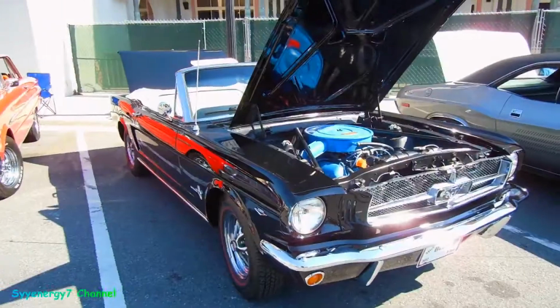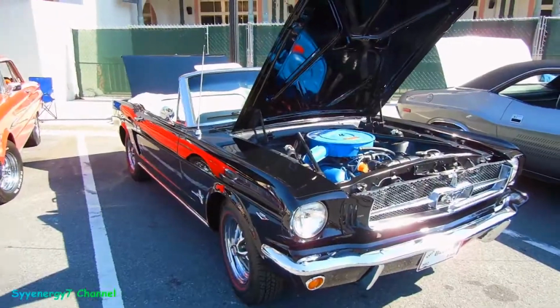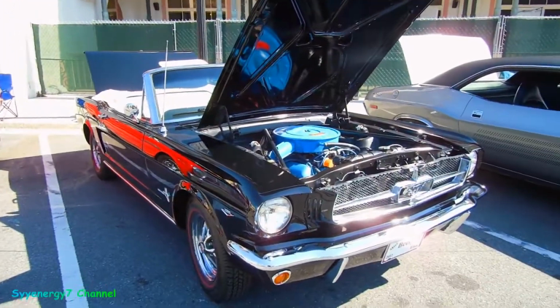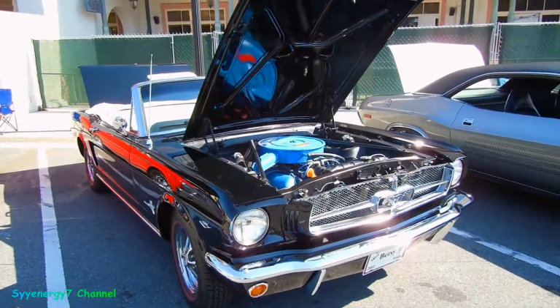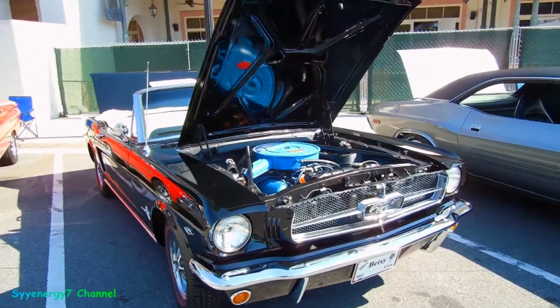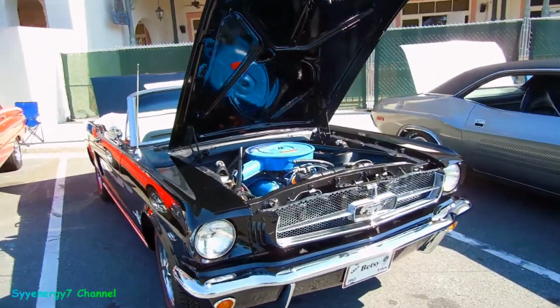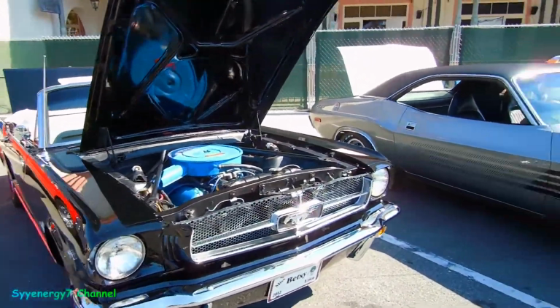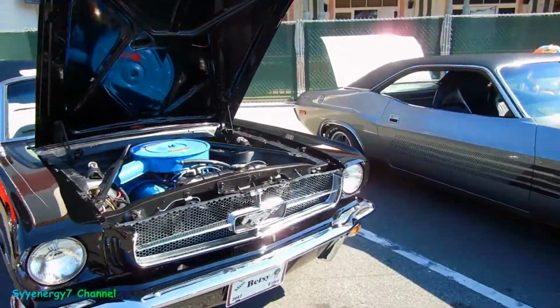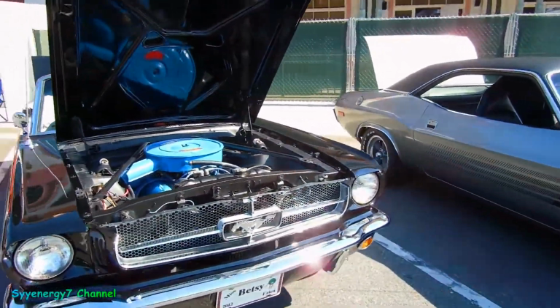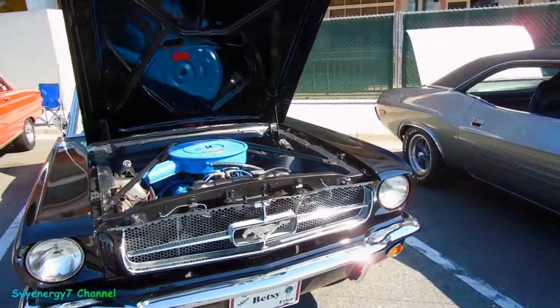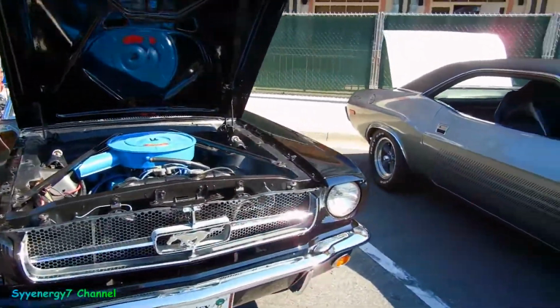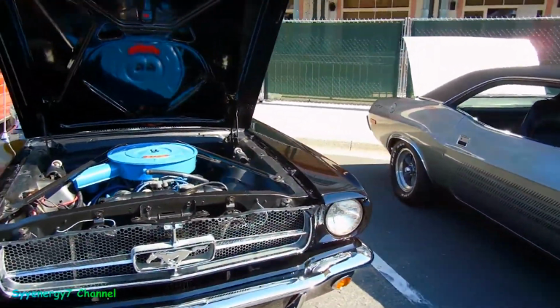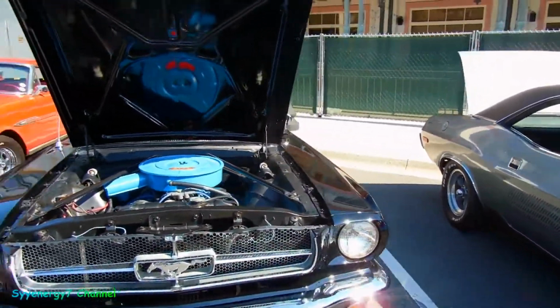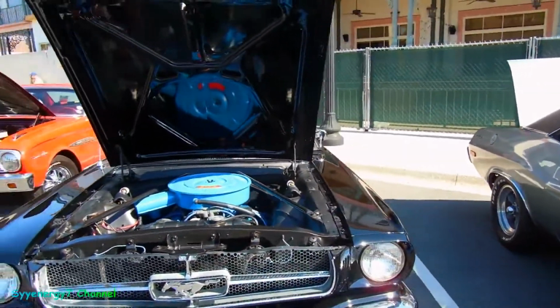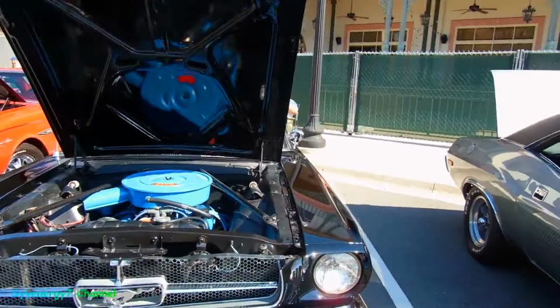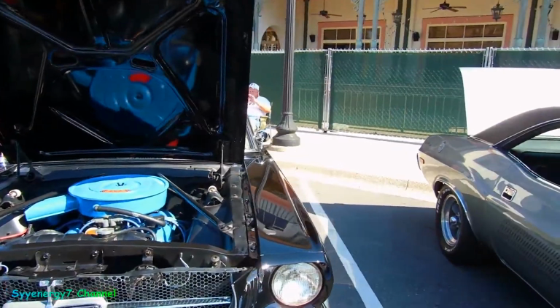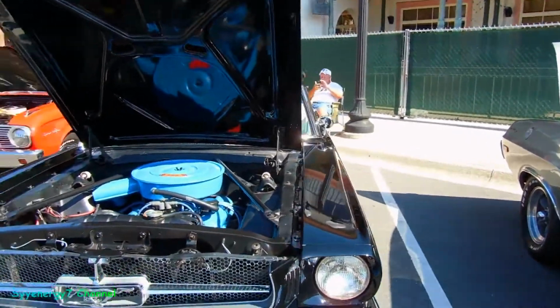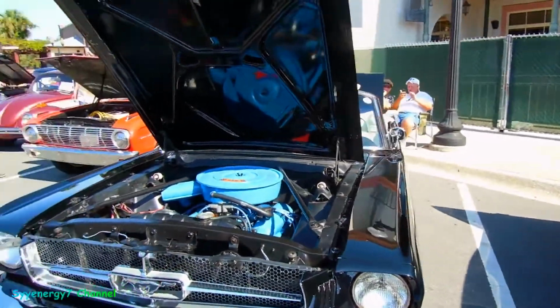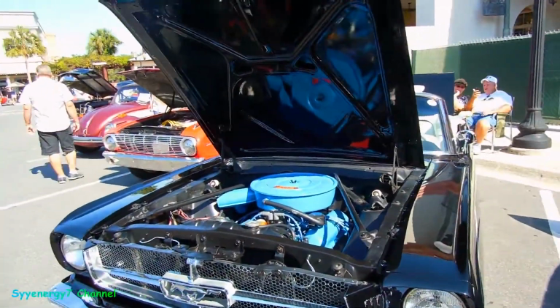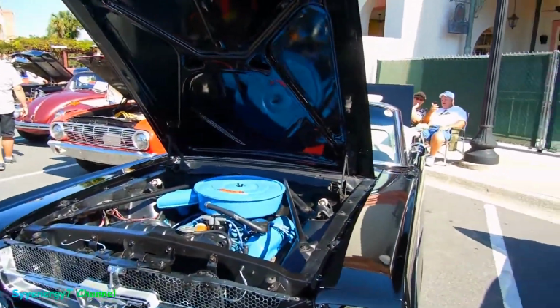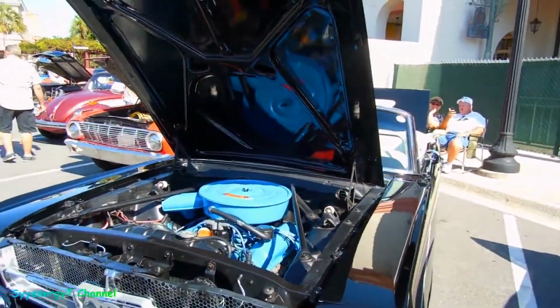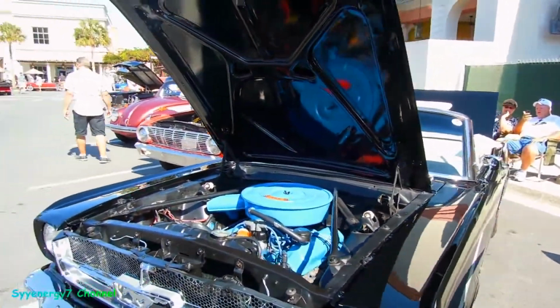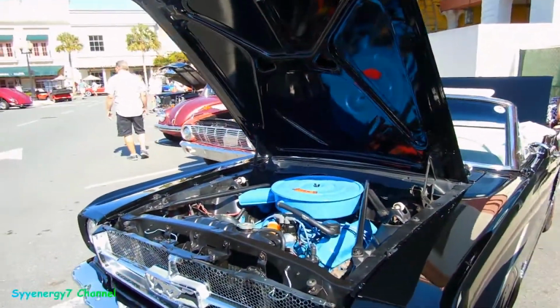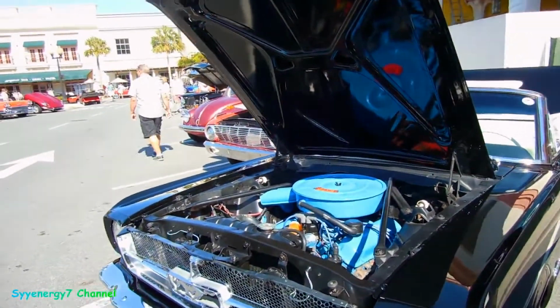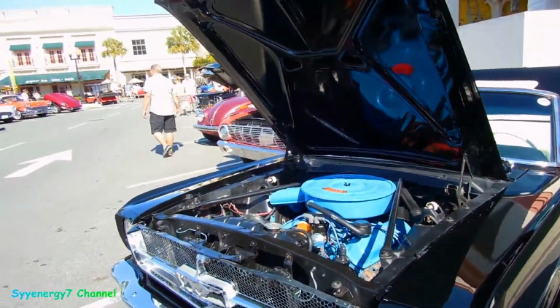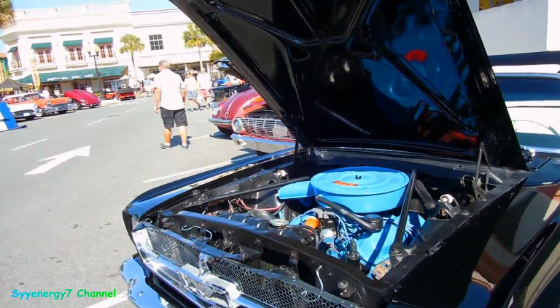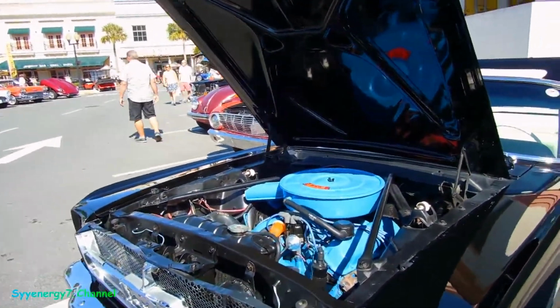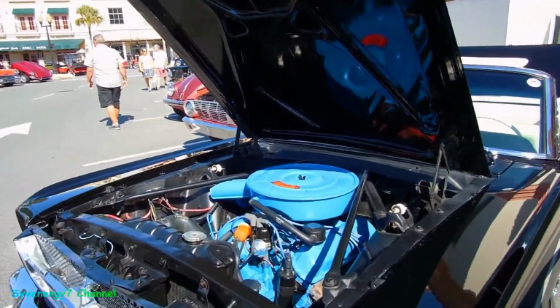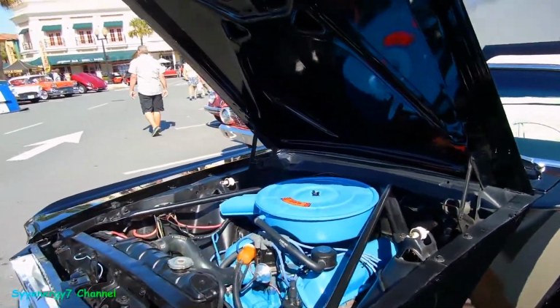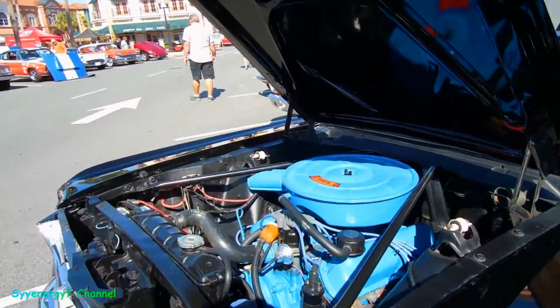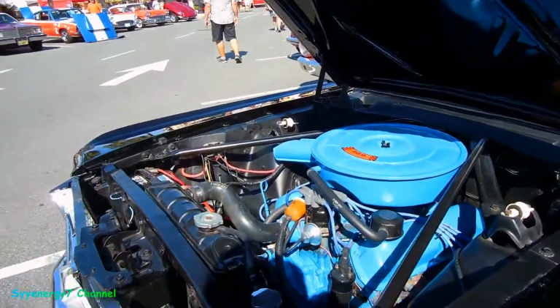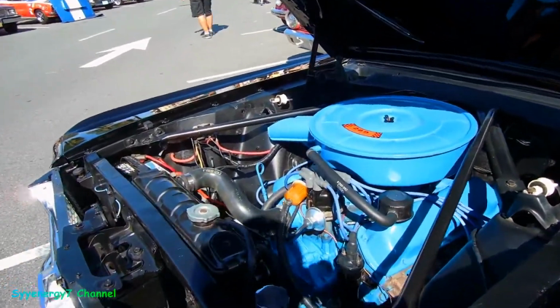Here we got a Mustang 289 V8. A lot of times it came with 260s, believe it or not. Nobody even hears of a 260, but a lot of them actually did come with 260s. A friend of mine had a 260.